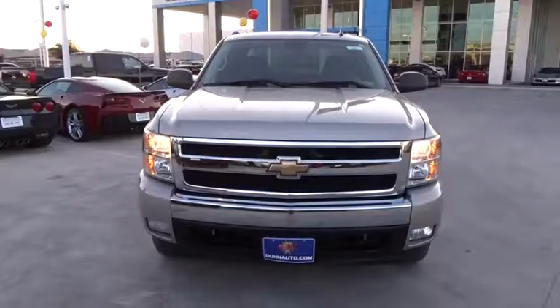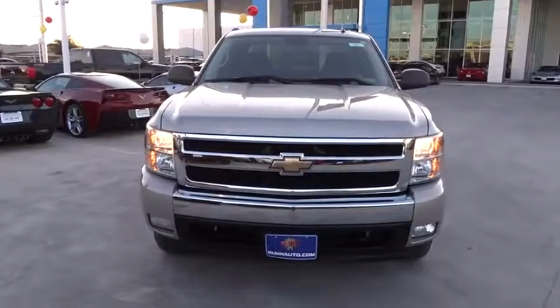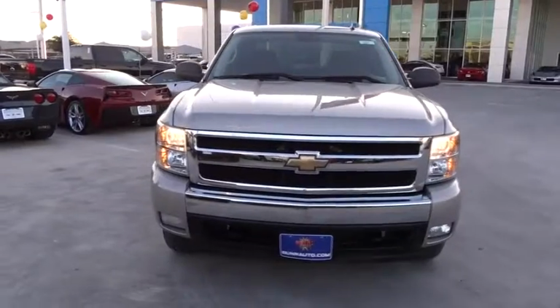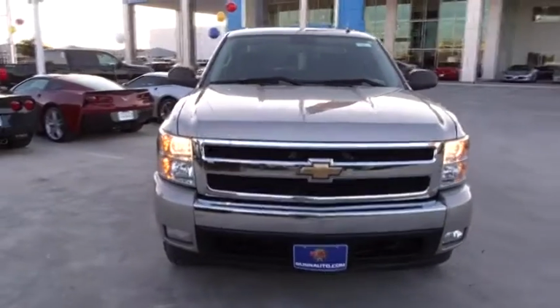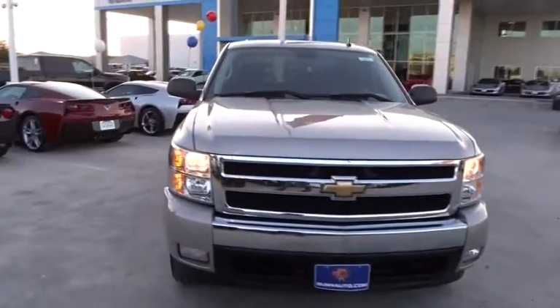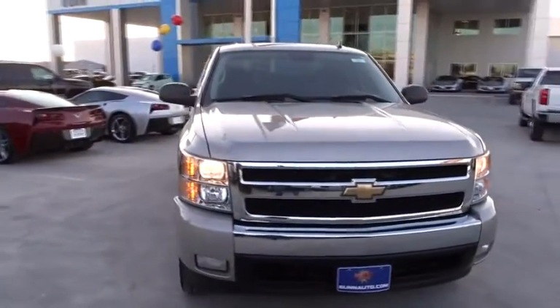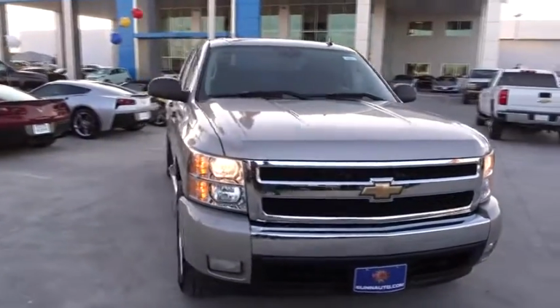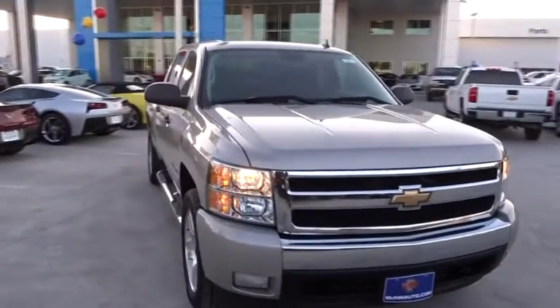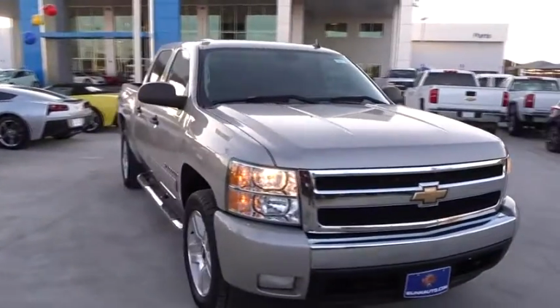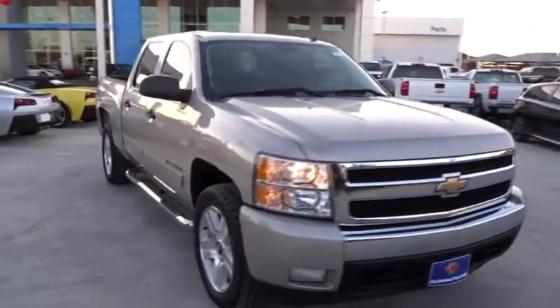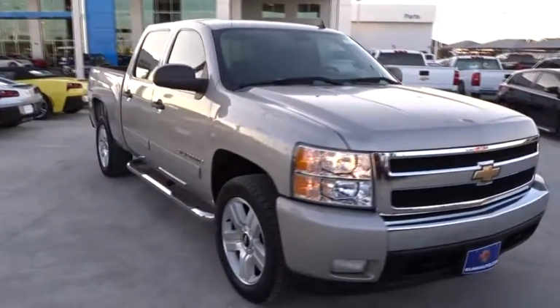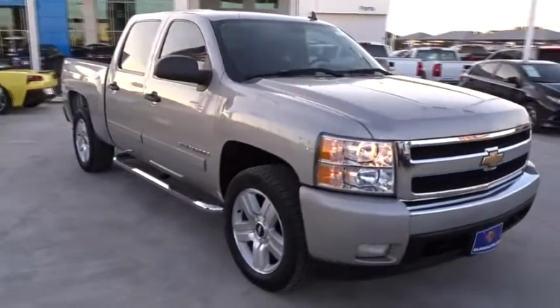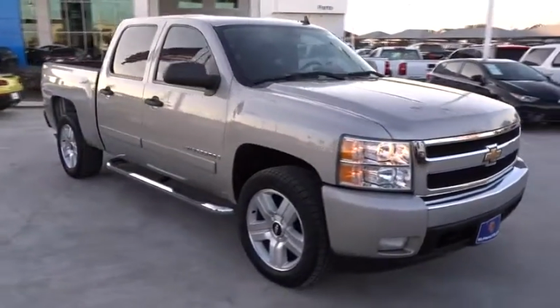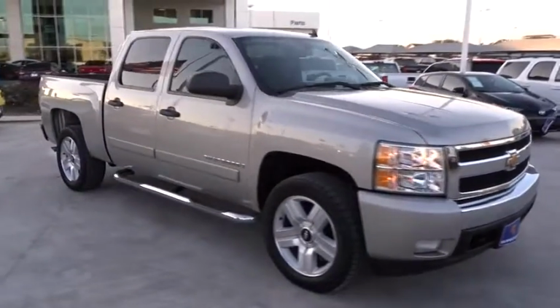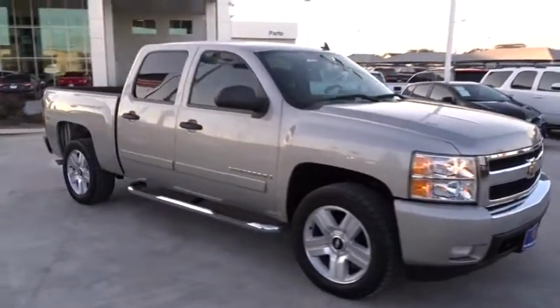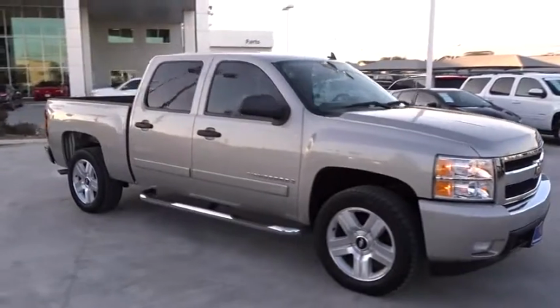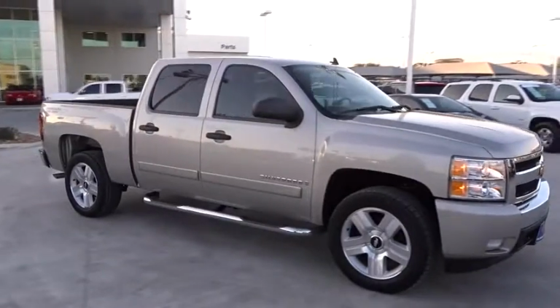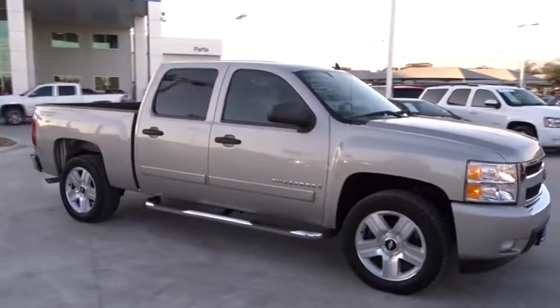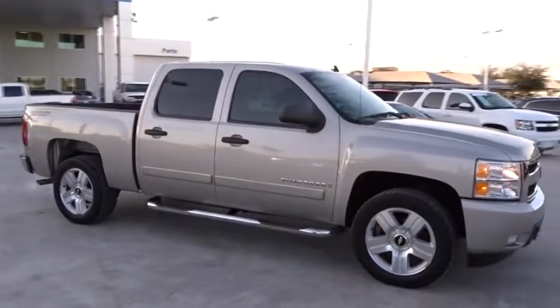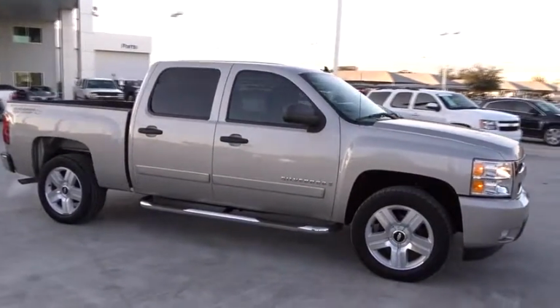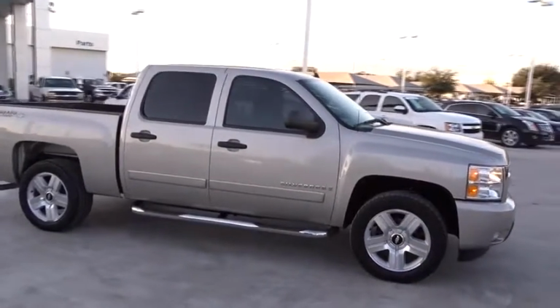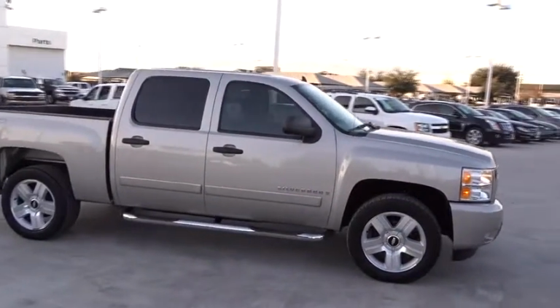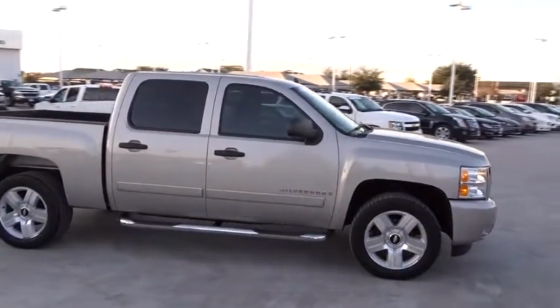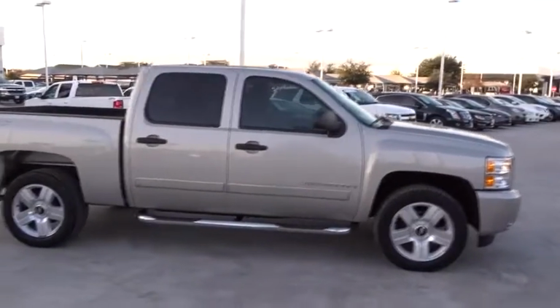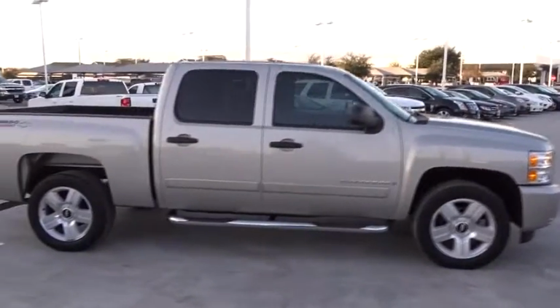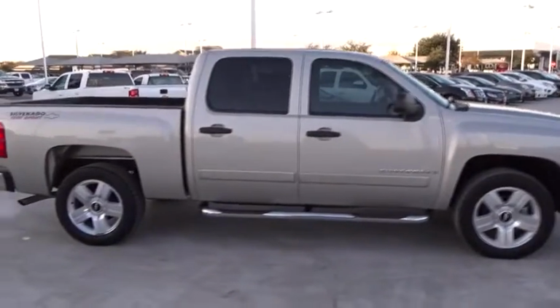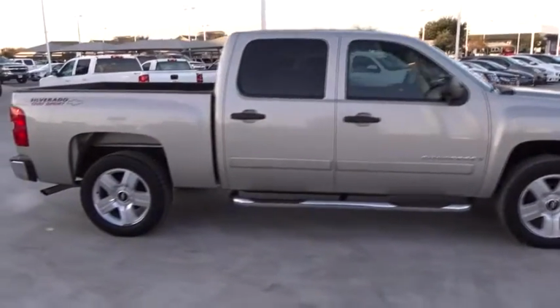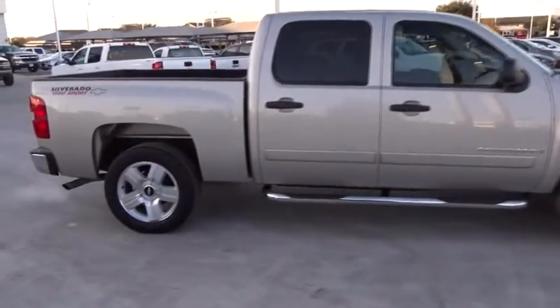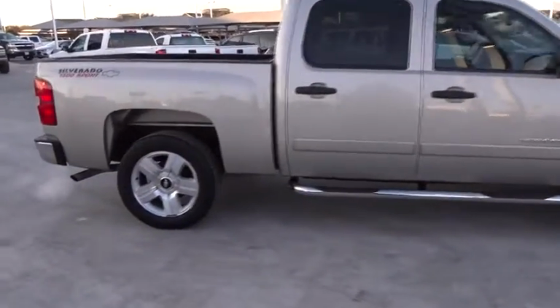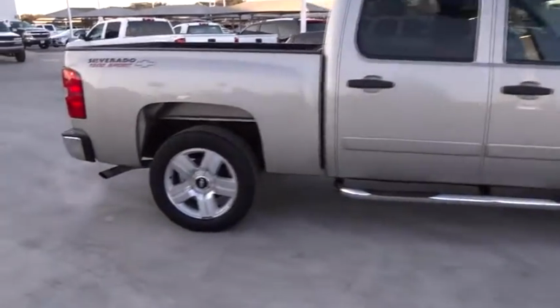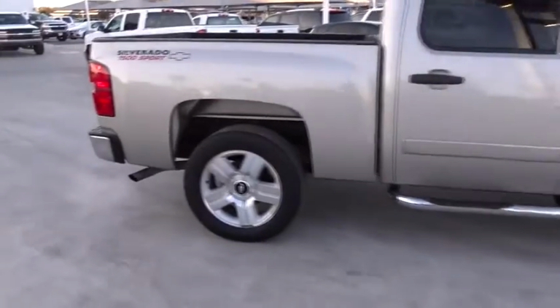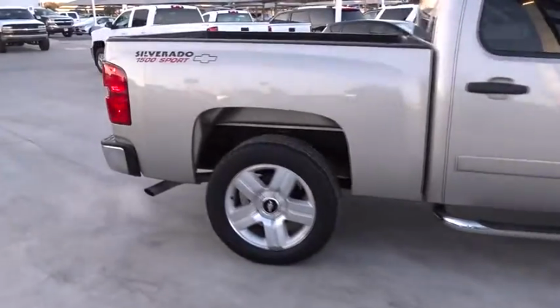The 2007 Chevrolet Silverado 1500. This vehicle has less than 95,000 miles. Here are some of this vehicle's great options.